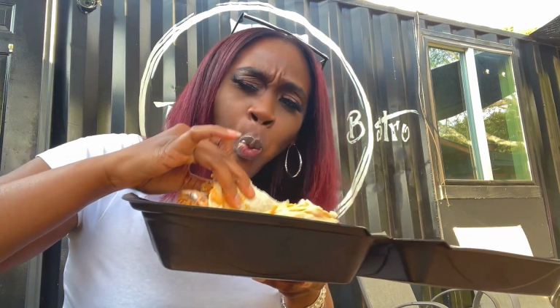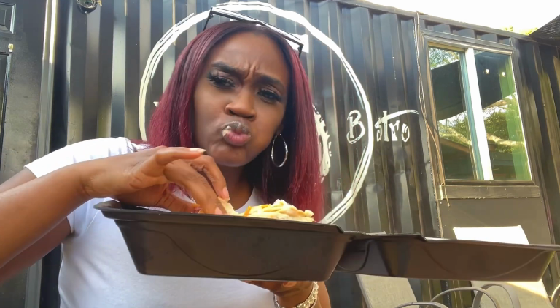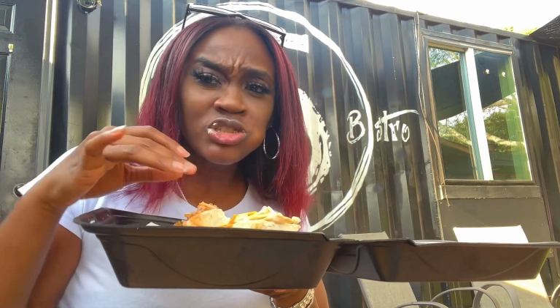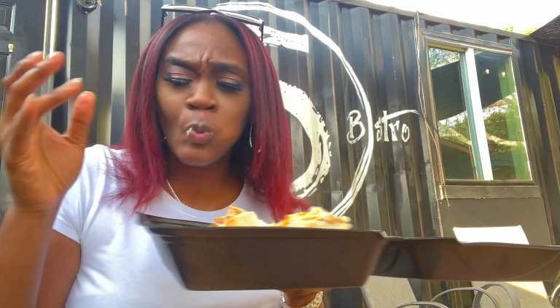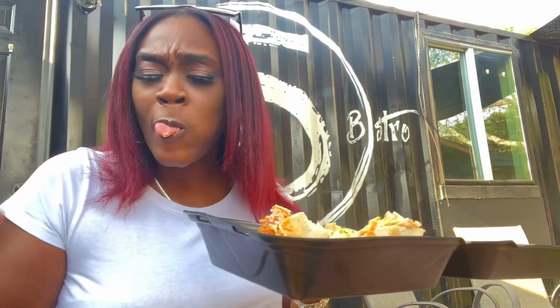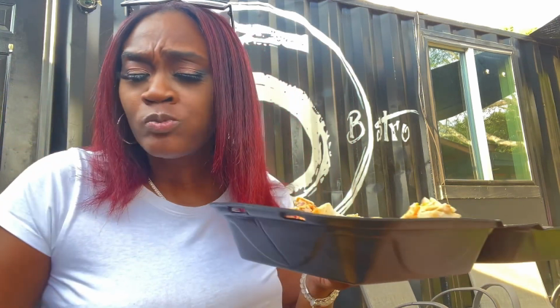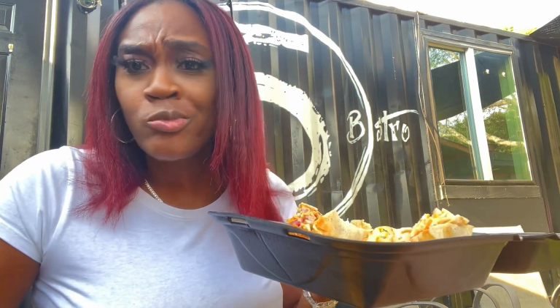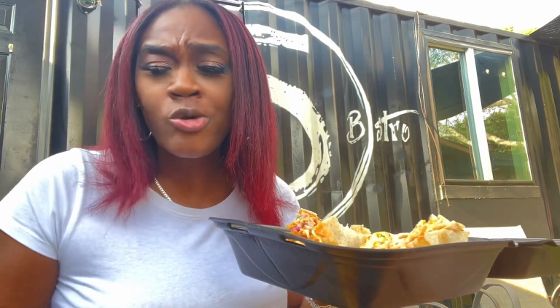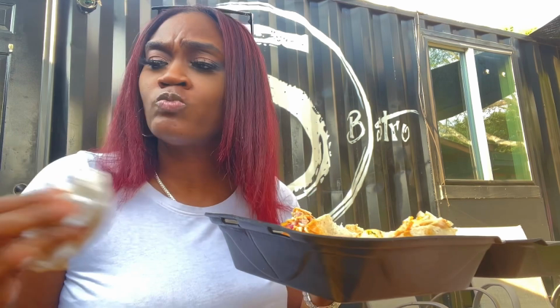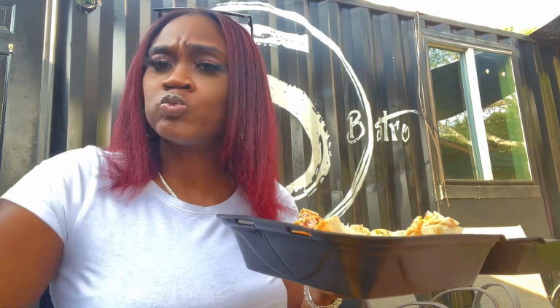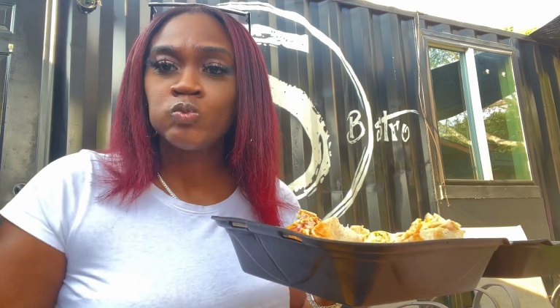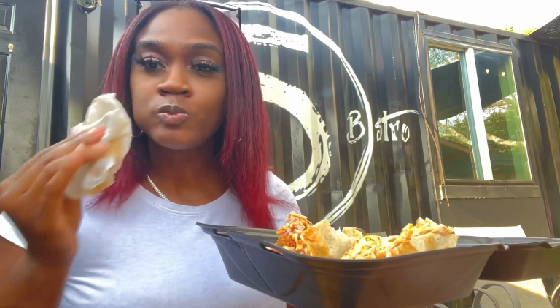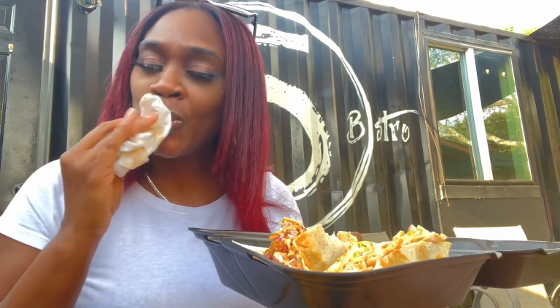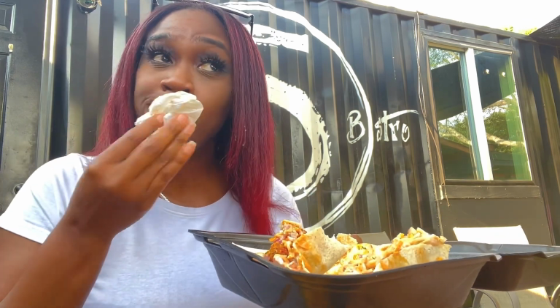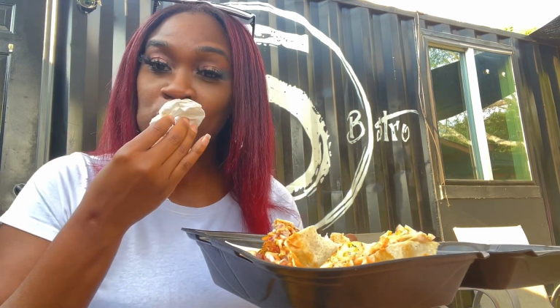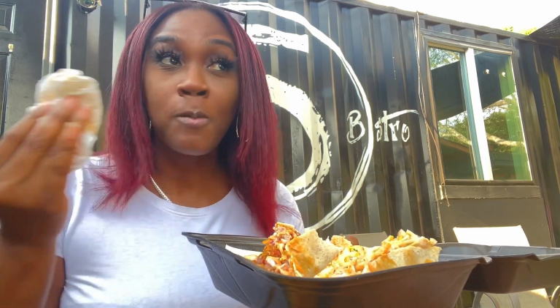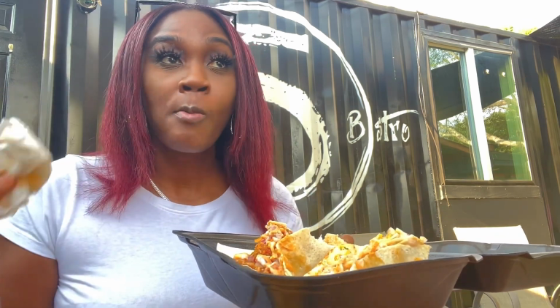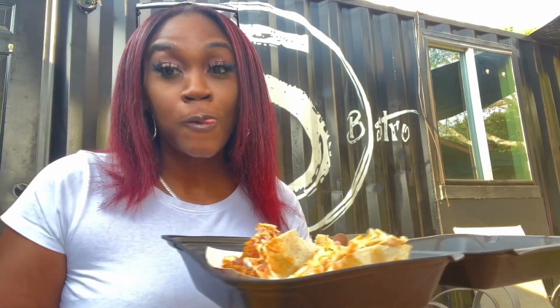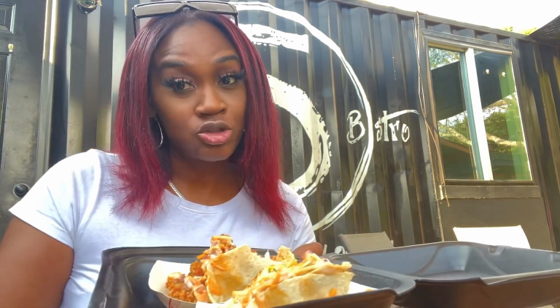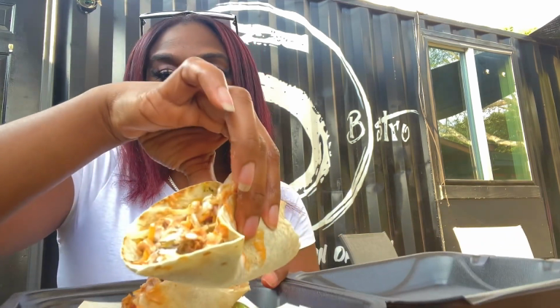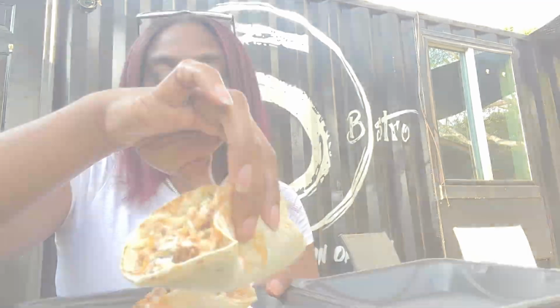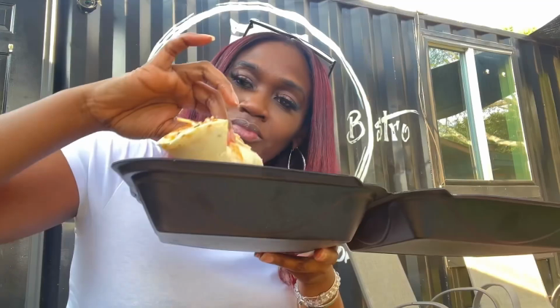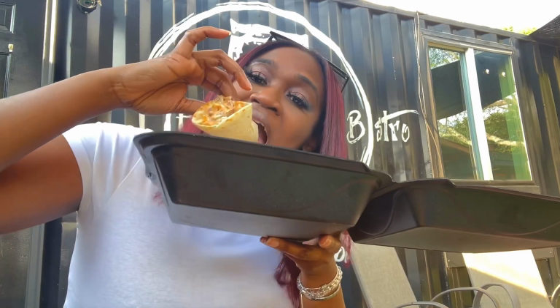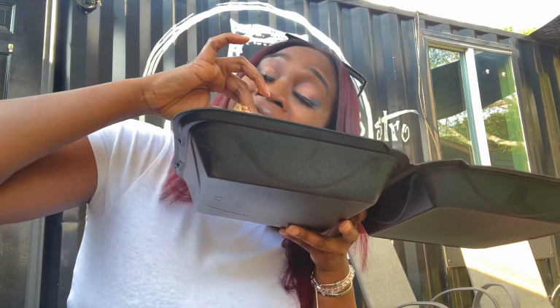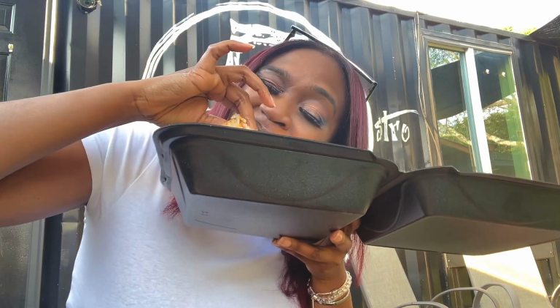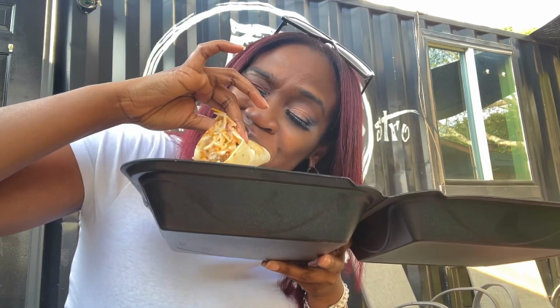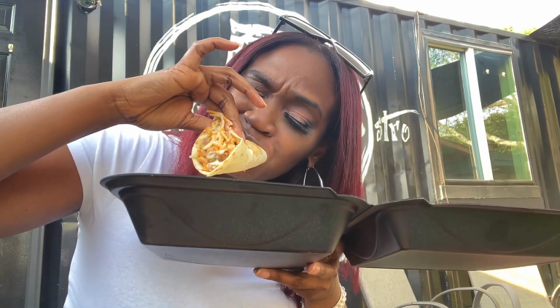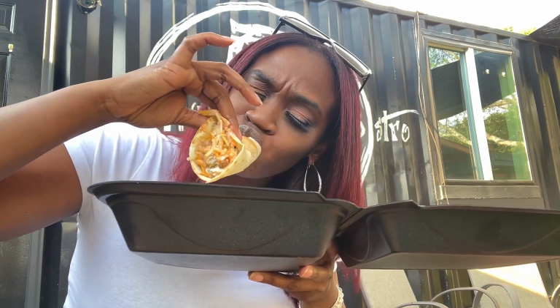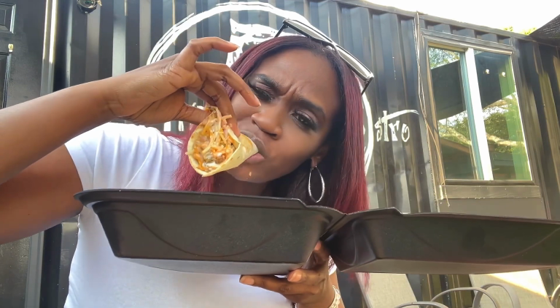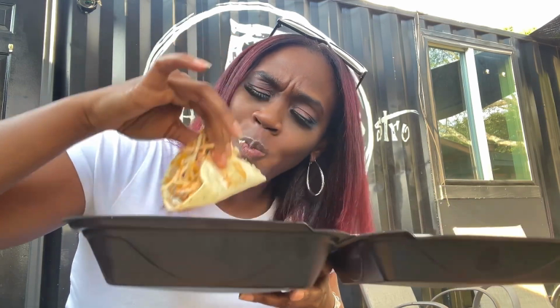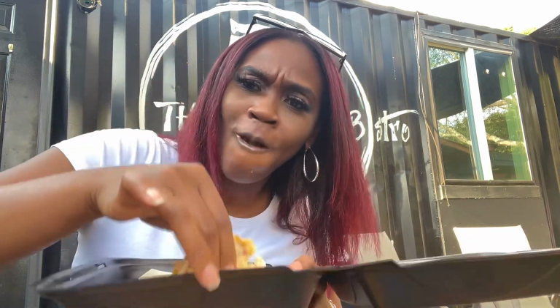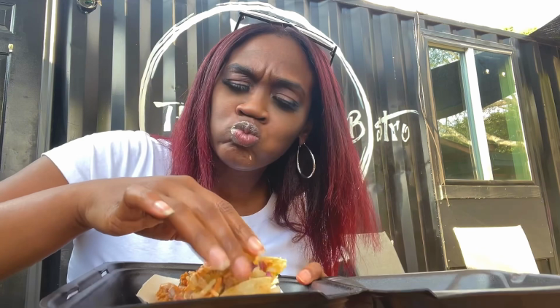Y'all, after that first bite of the oyster mushroom taco, it was definitely giving like a fish batter breading — absolutely flavorful, so tasty. As you can see it was messy, but we're going to get next into this jerk jackfruit taco, and that one was so impressive — the flavors were amazing.